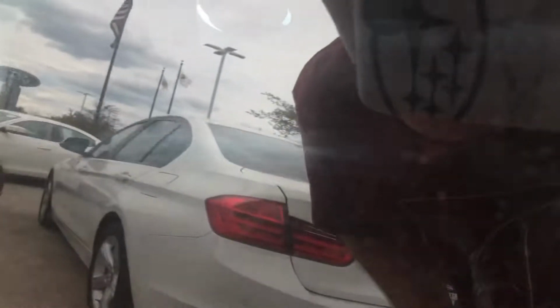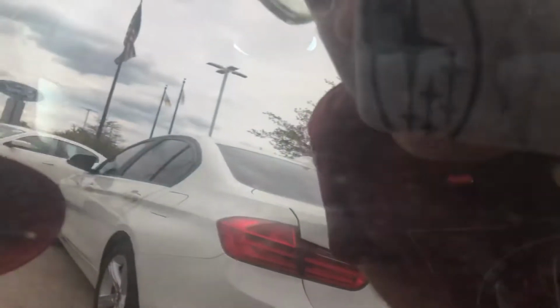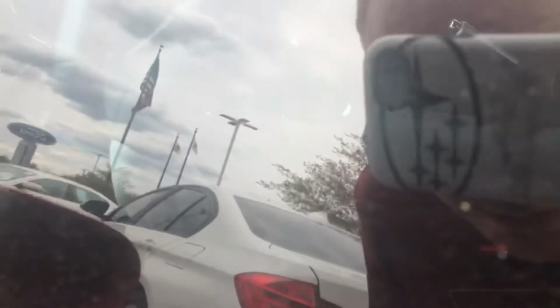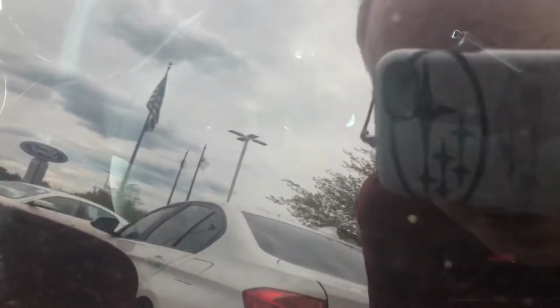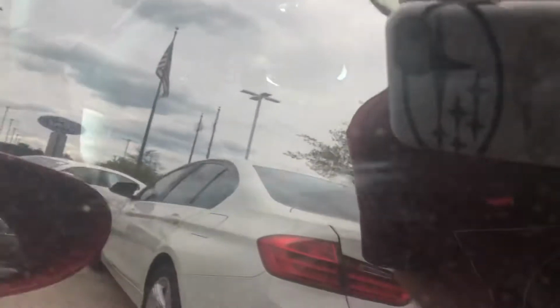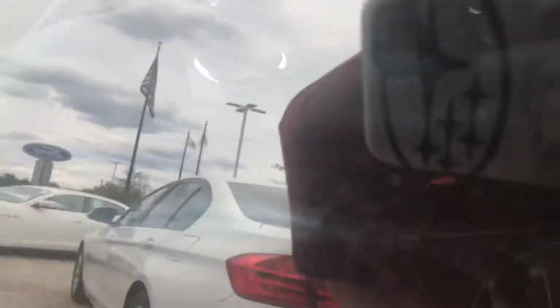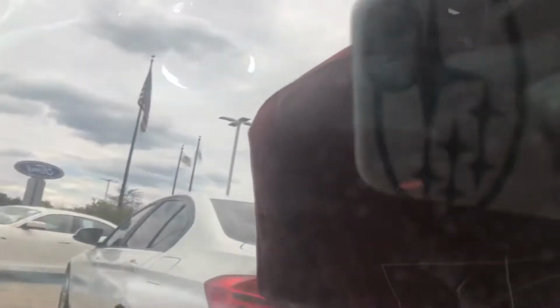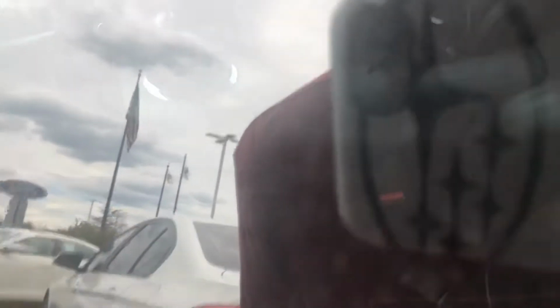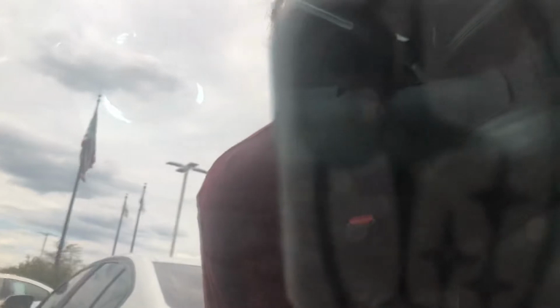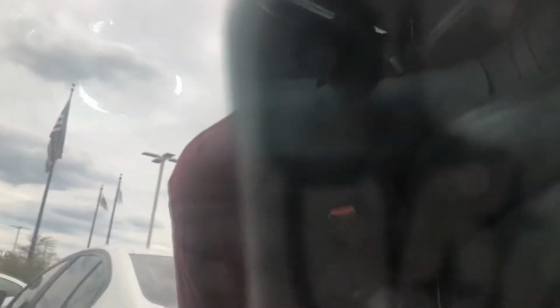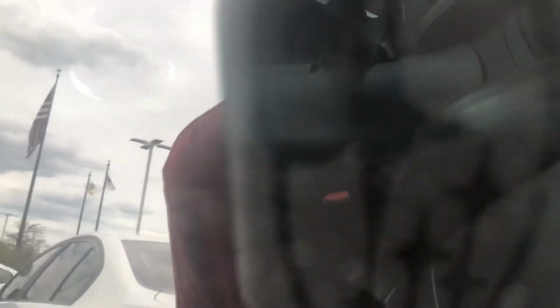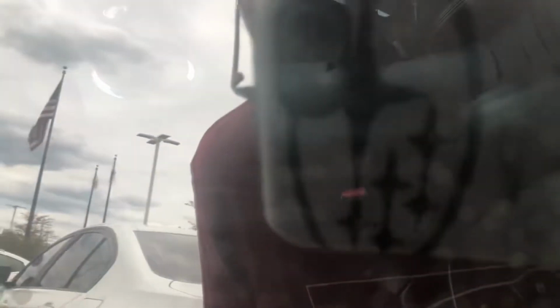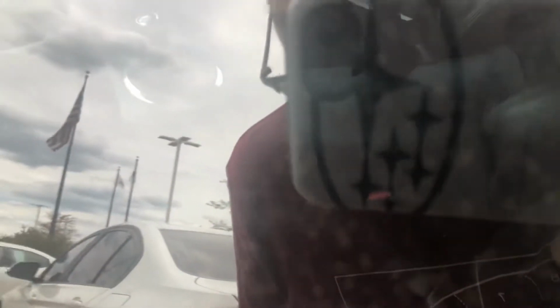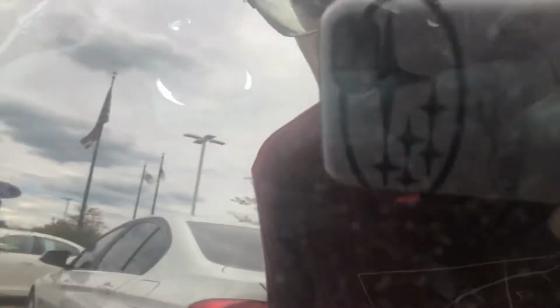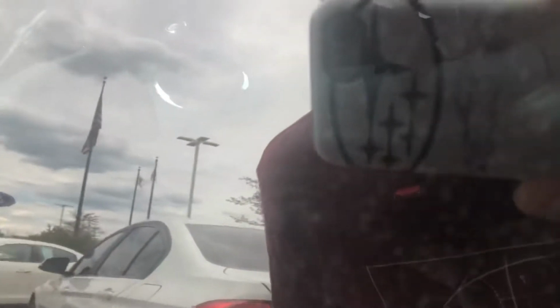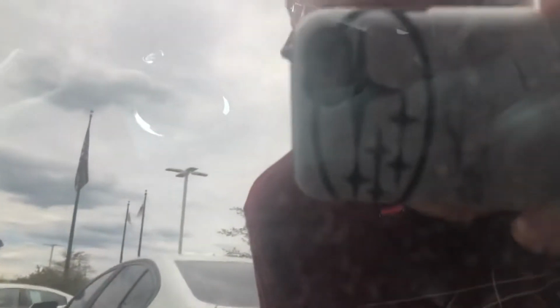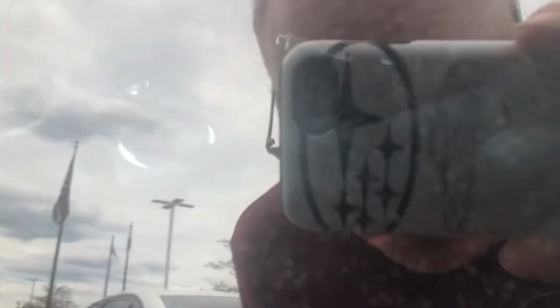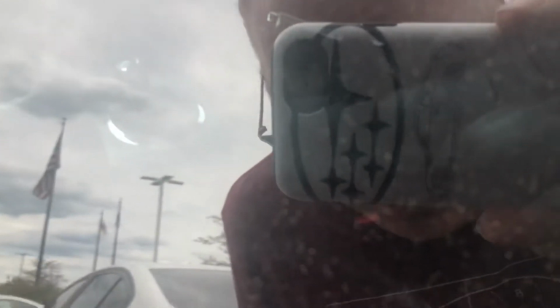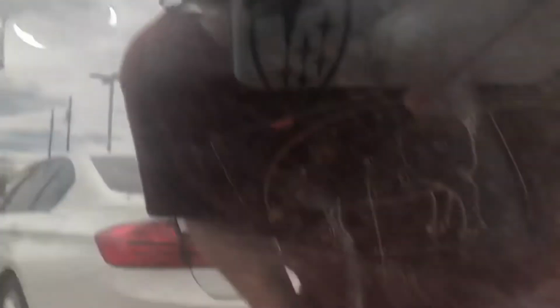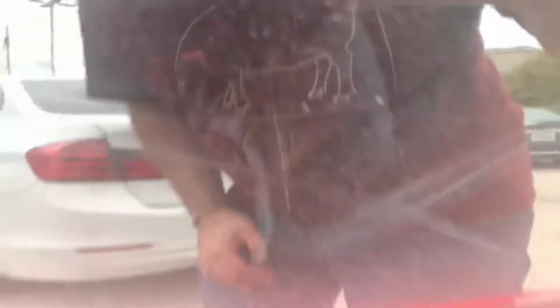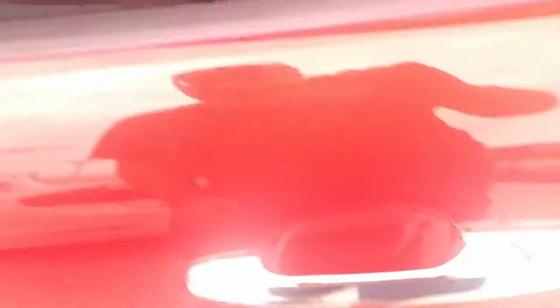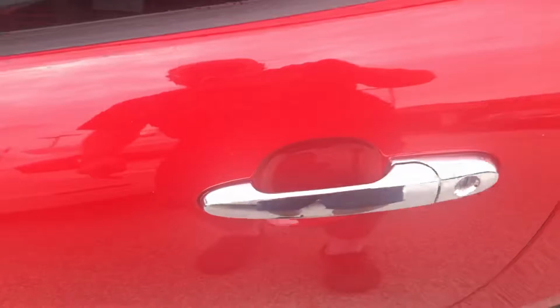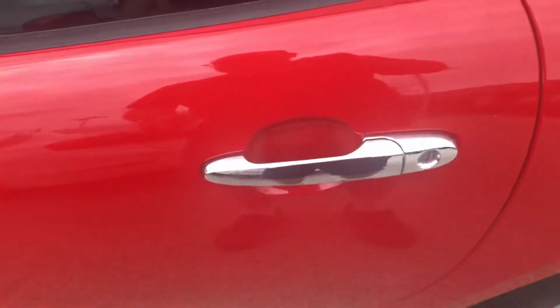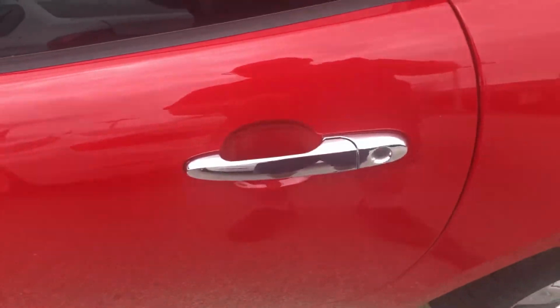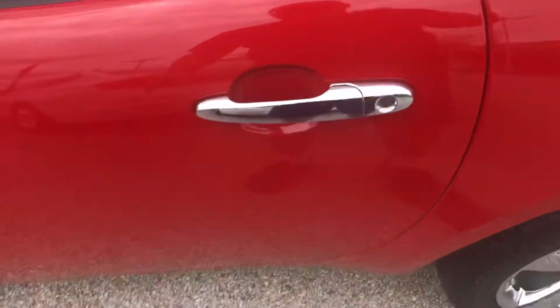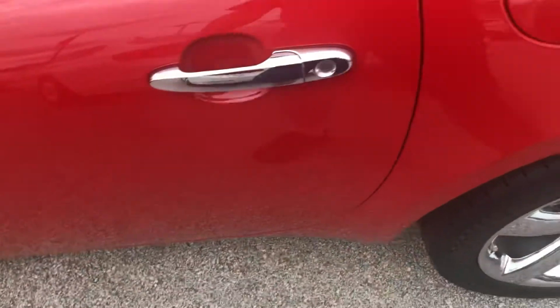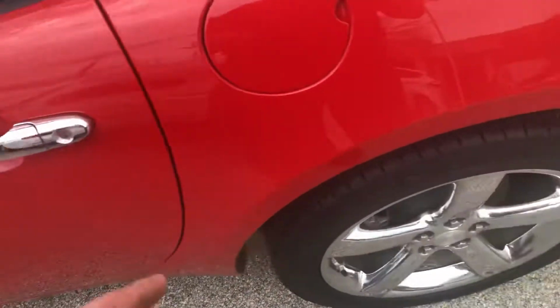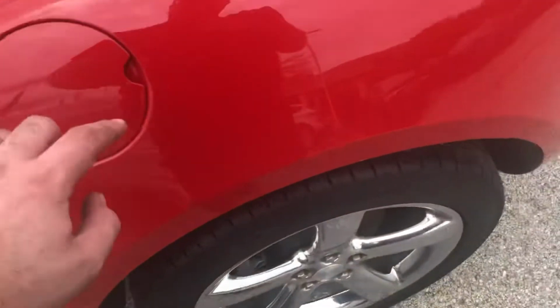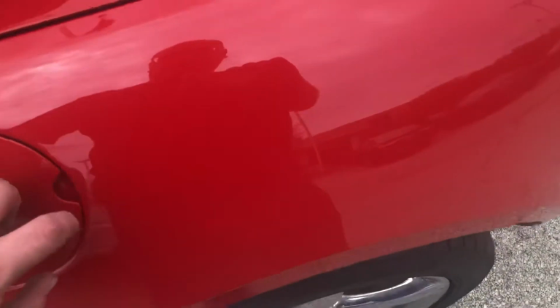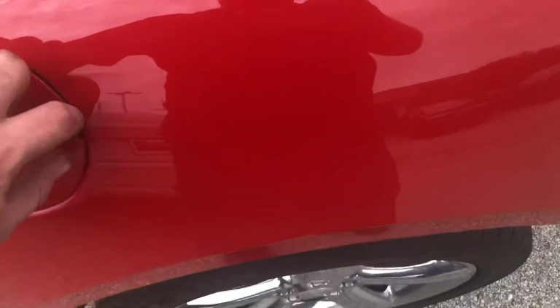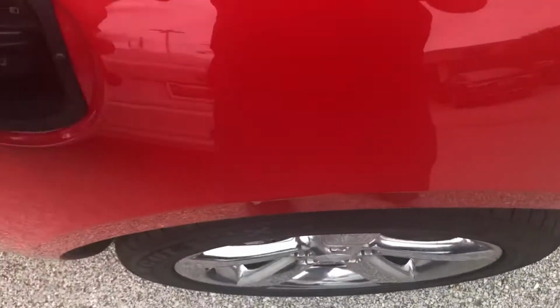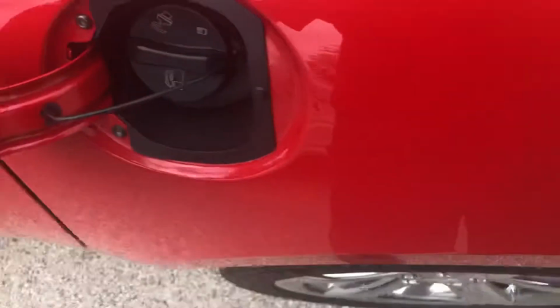You have your multi-function steering wheel, your six-speed manual, and your silver door handles here. Your fuel doors right here.